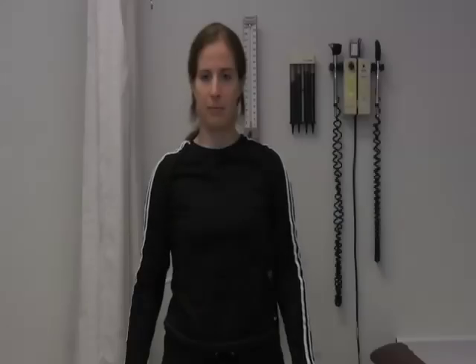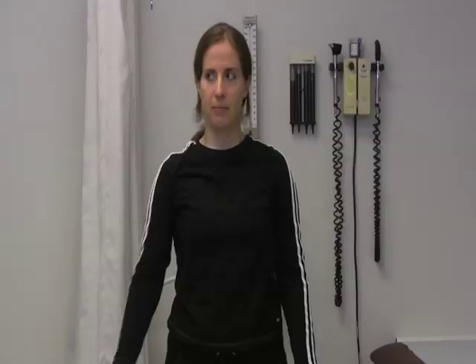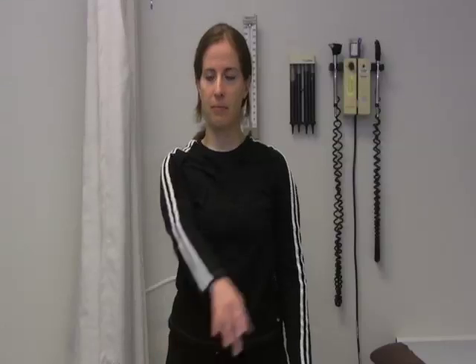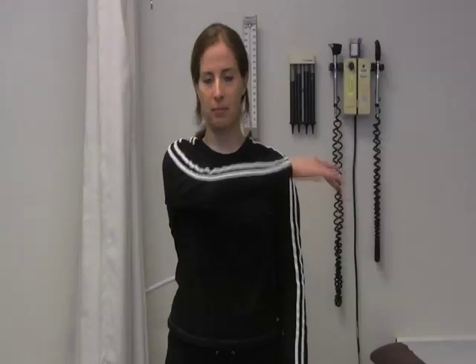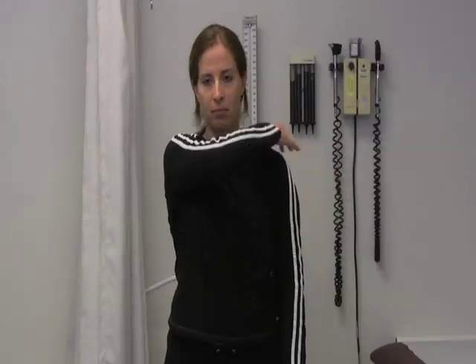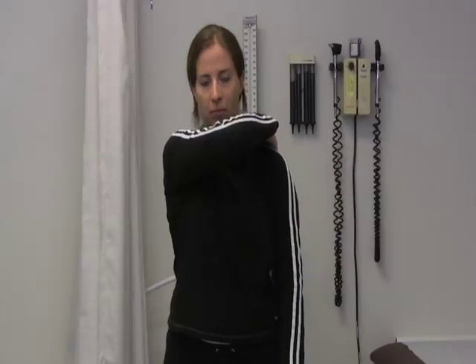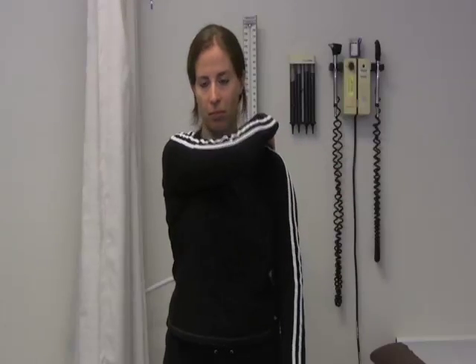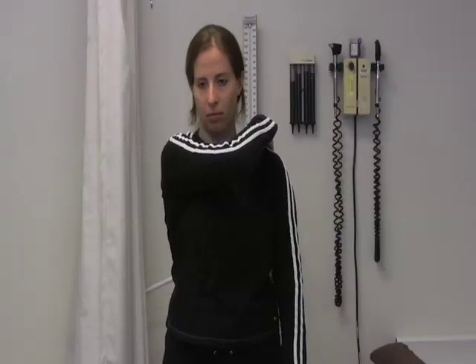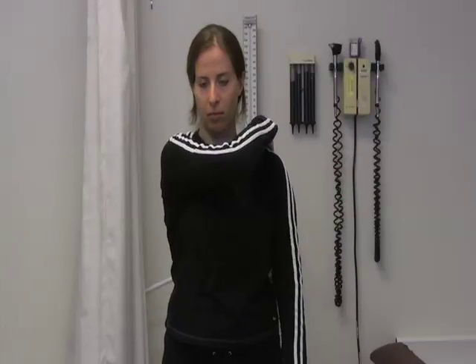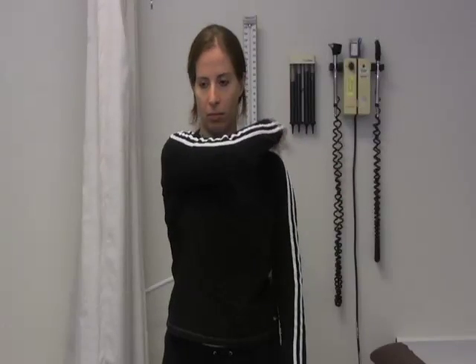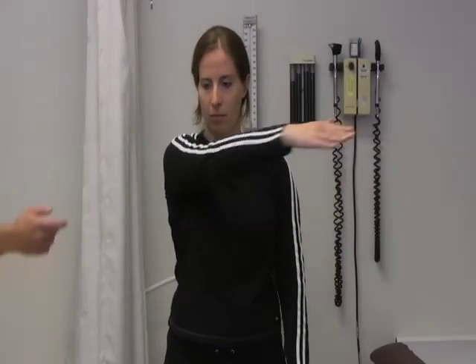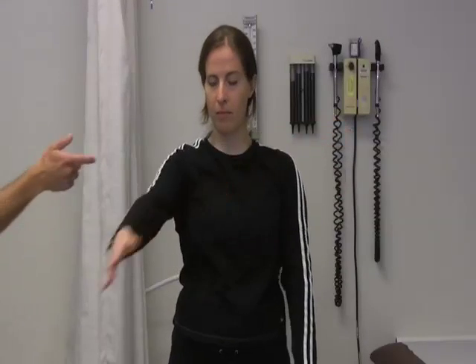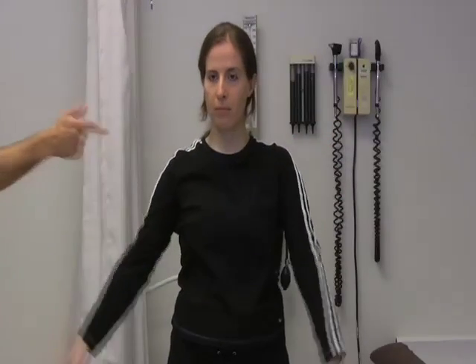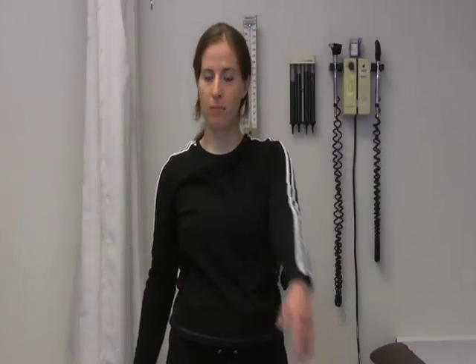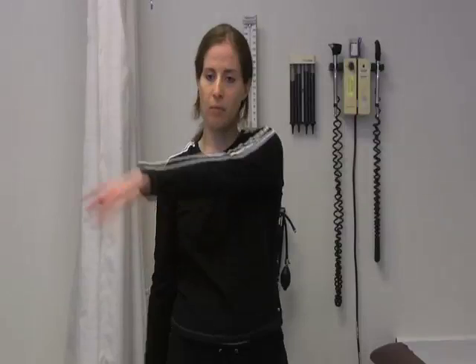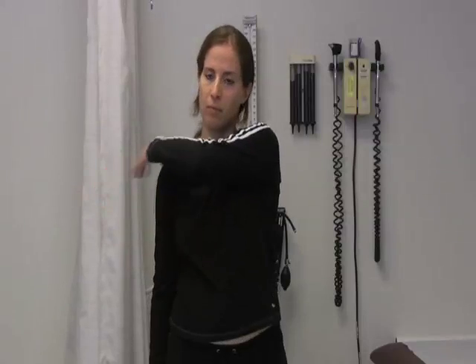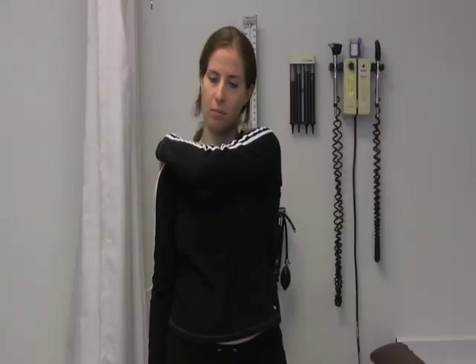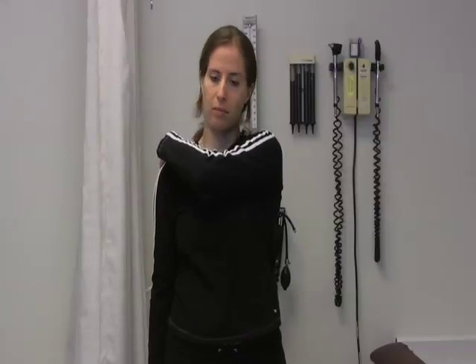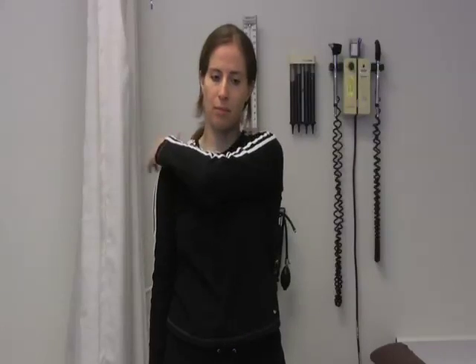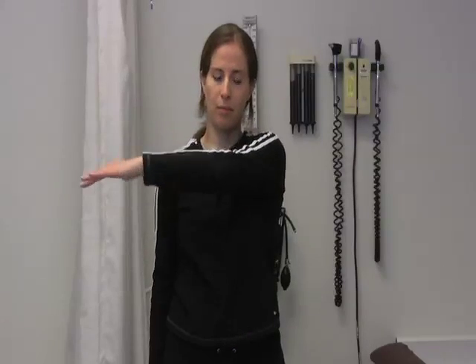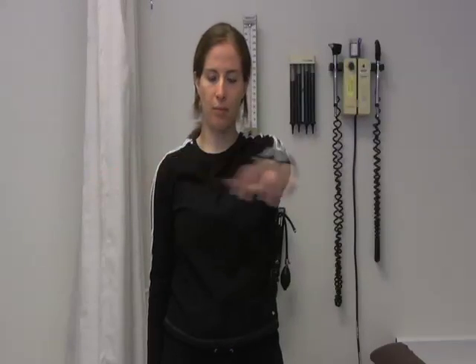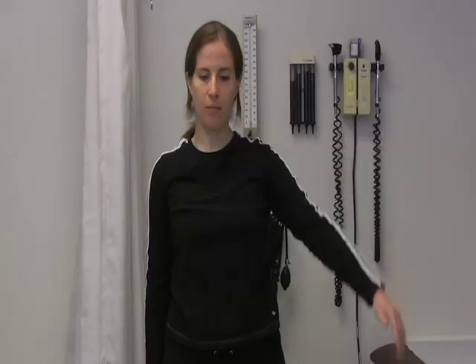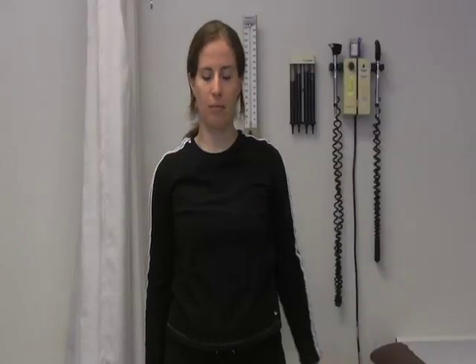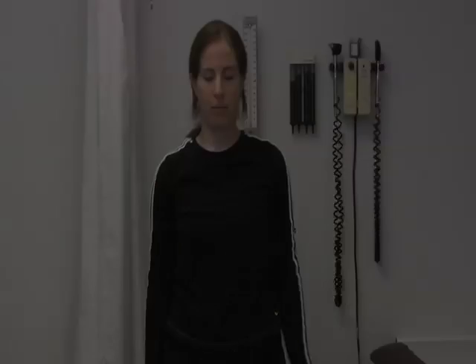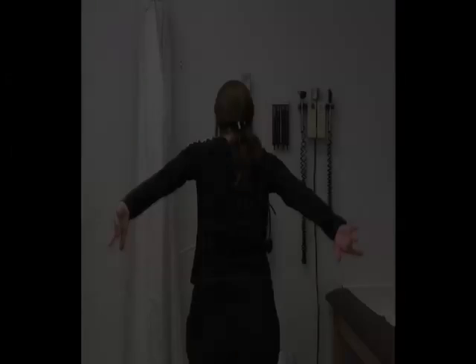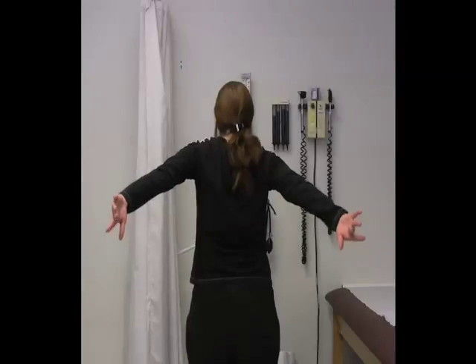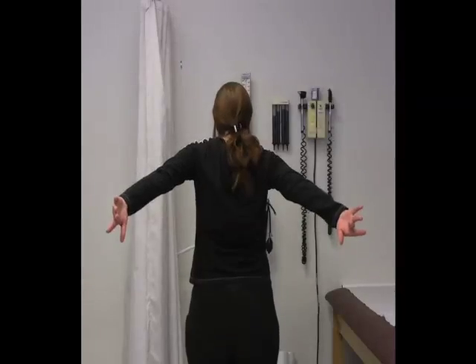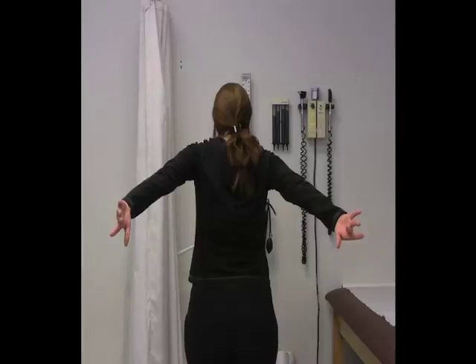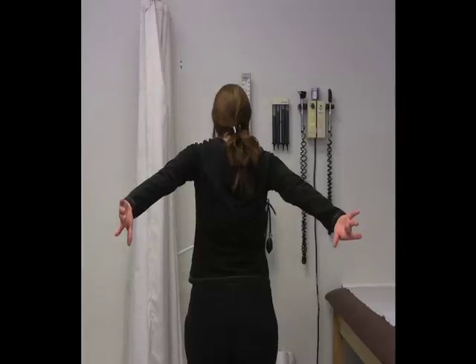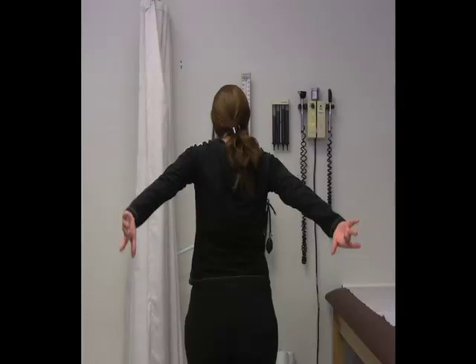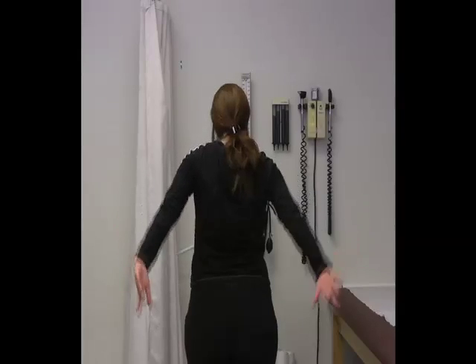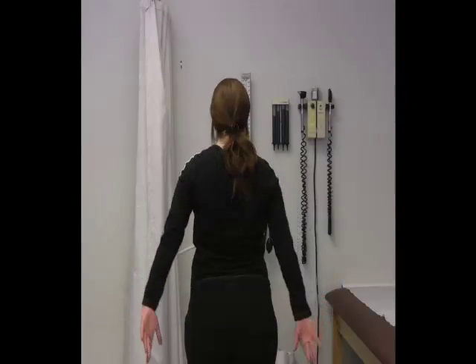Masha is going to come across — what we call cross-body adduction — coming across the side. Then she's going to extend all the way back: full extension.